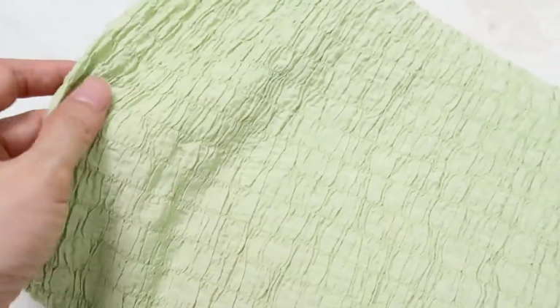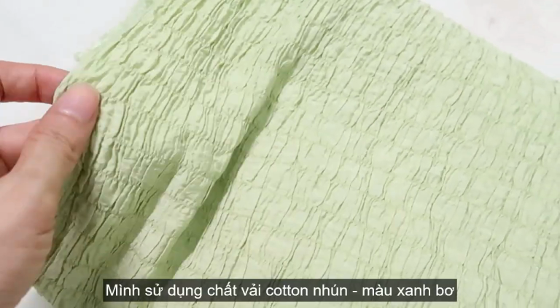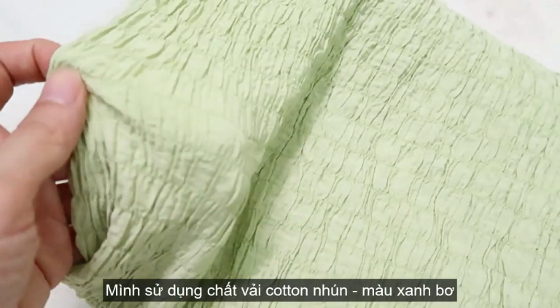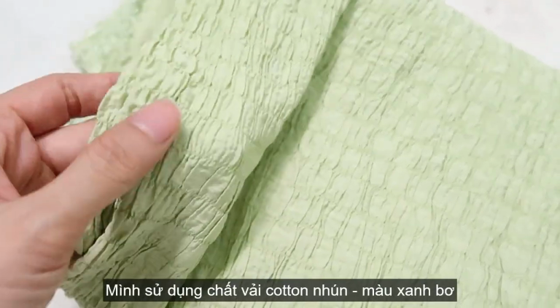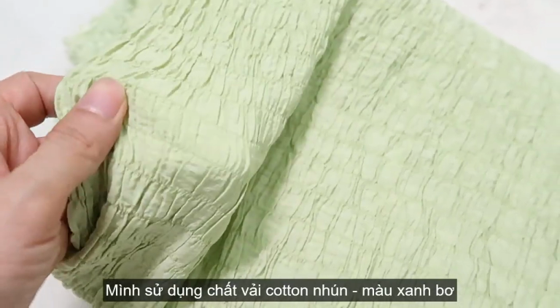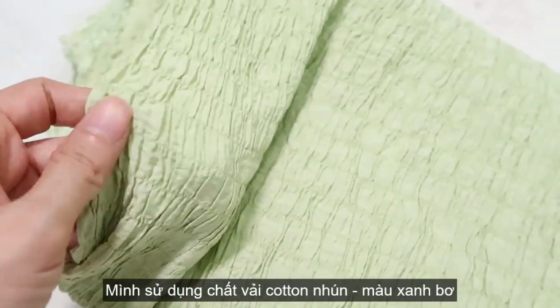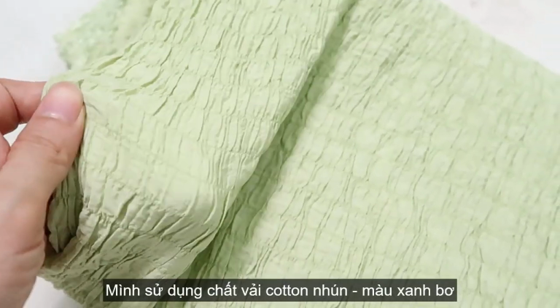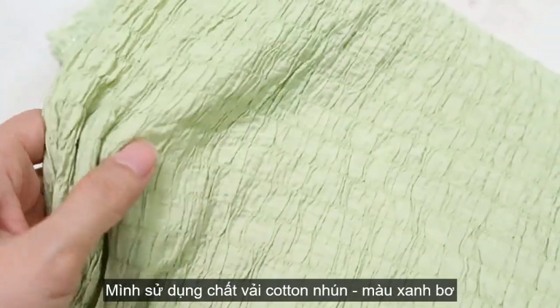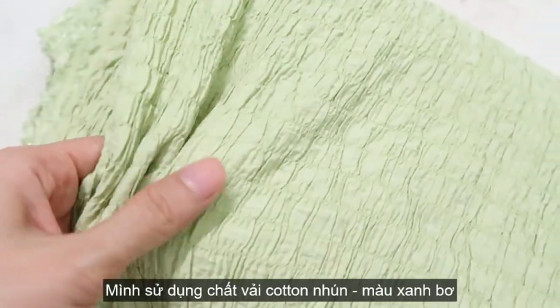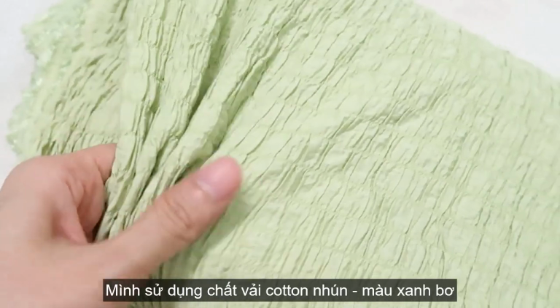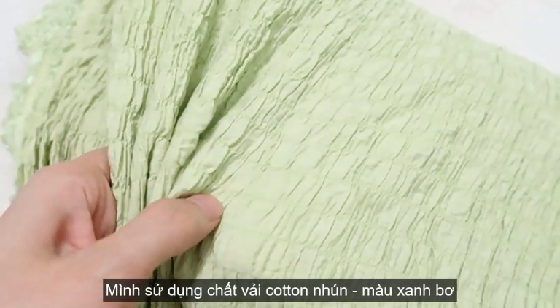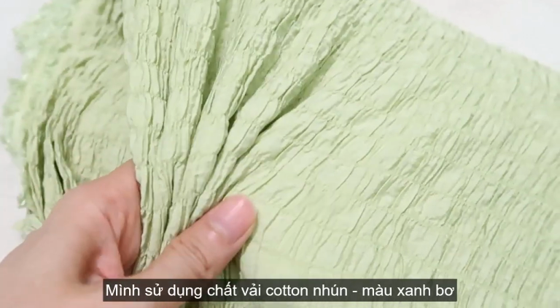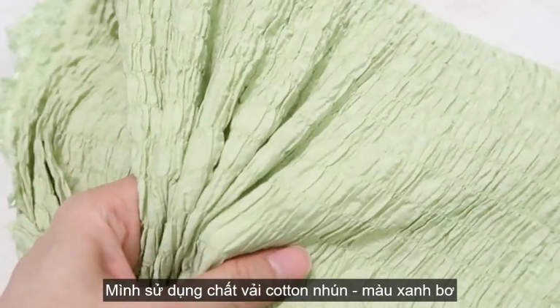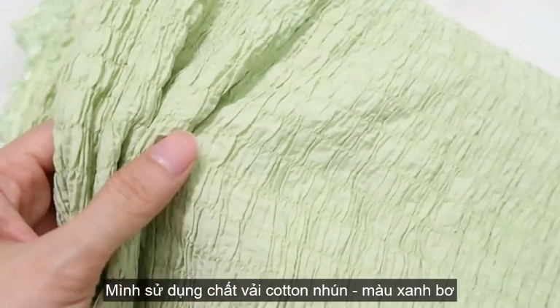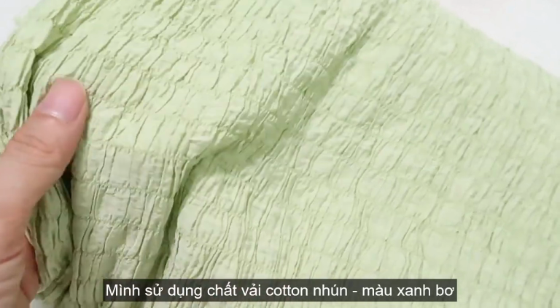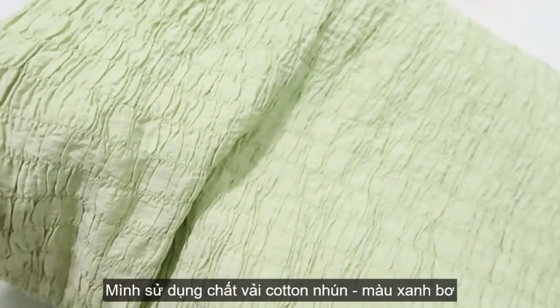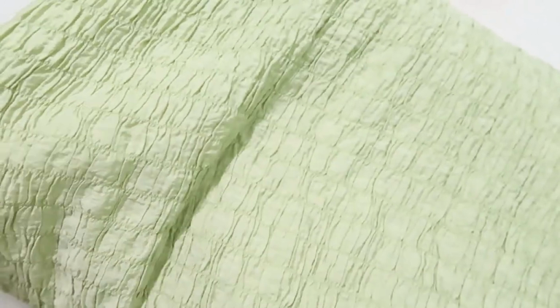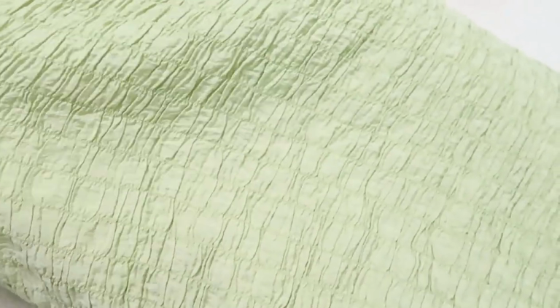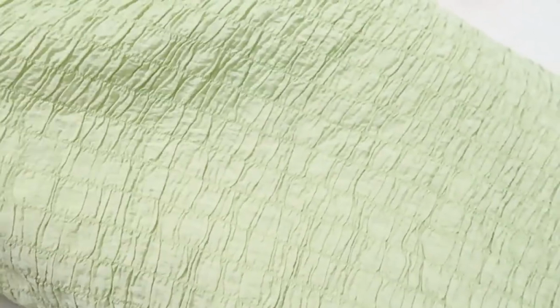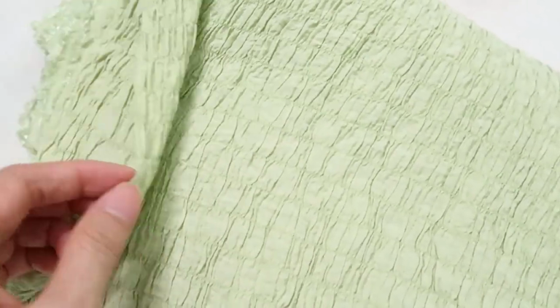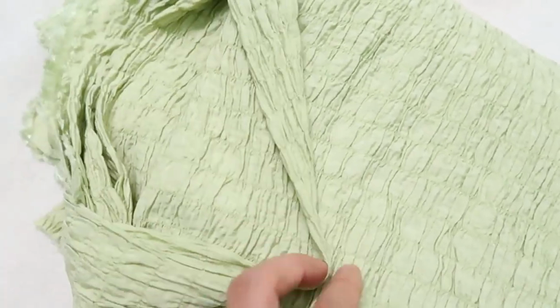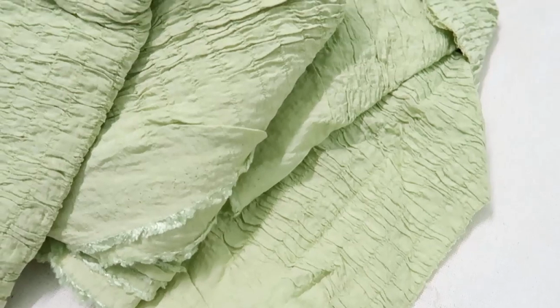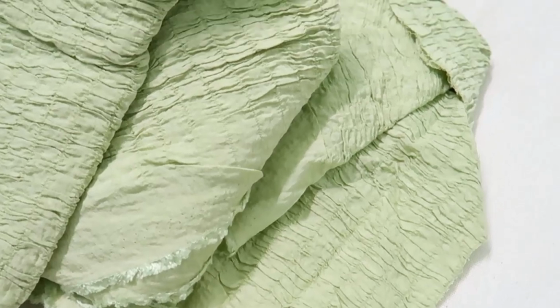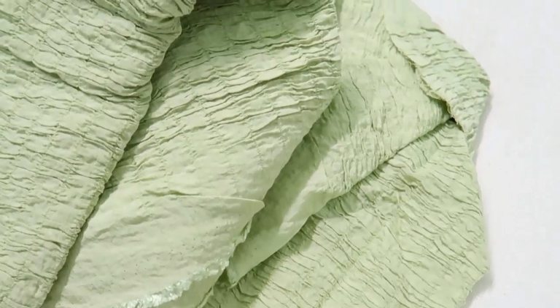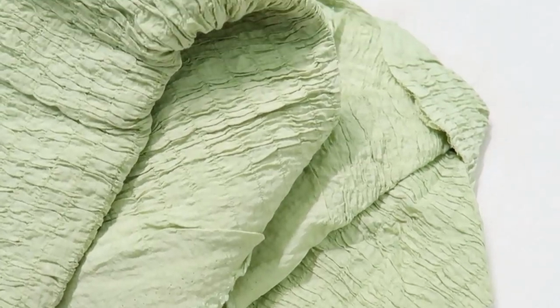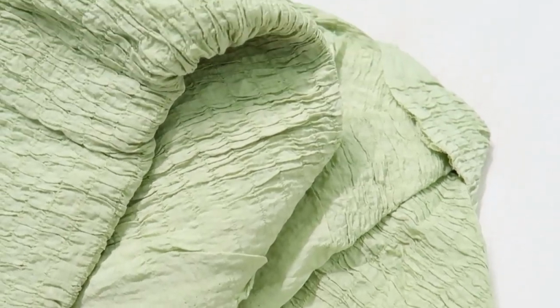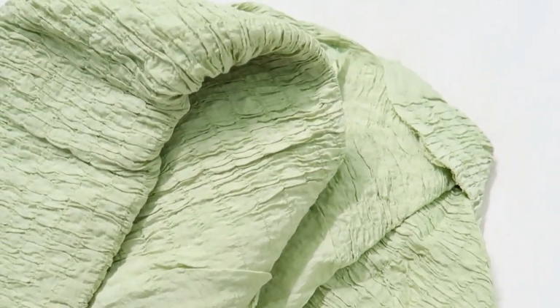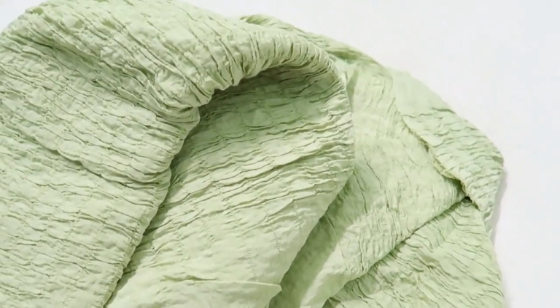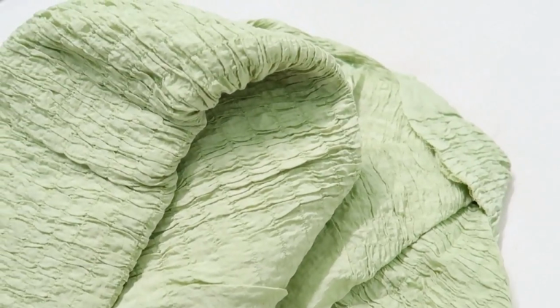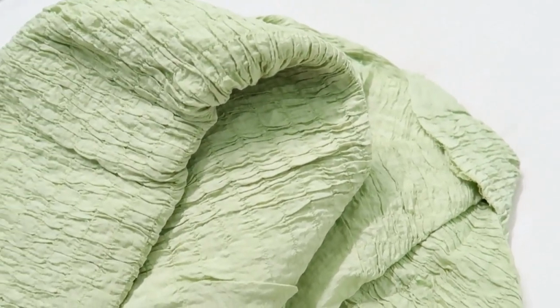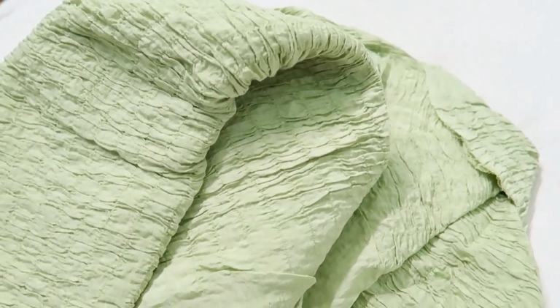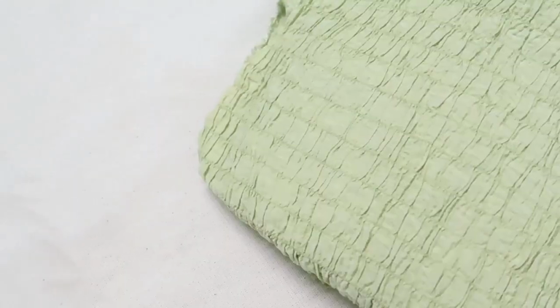A bit of cotton fabric in green. This color is one of the trendy colors for 2022 and it's already got texture, so it looks fancy and pretty nice when the dress turns out.